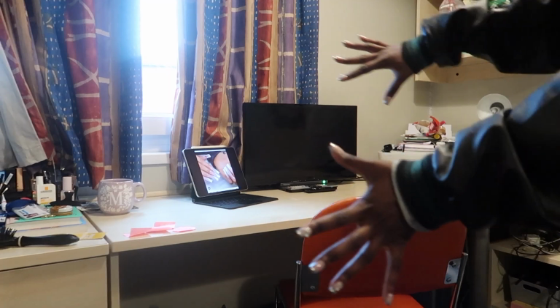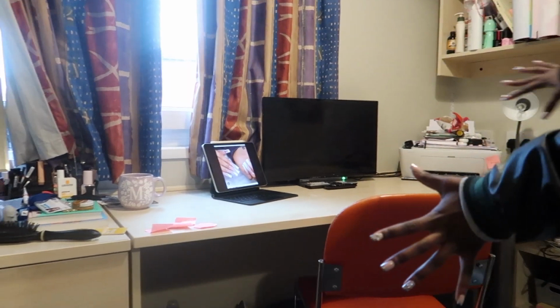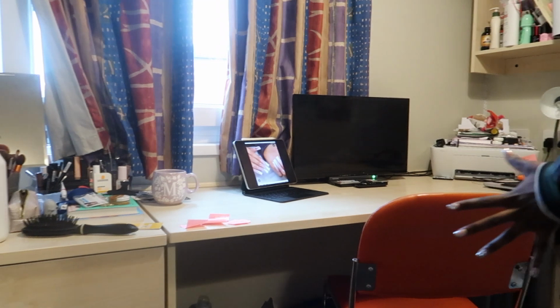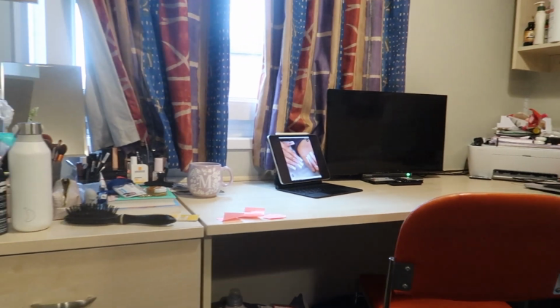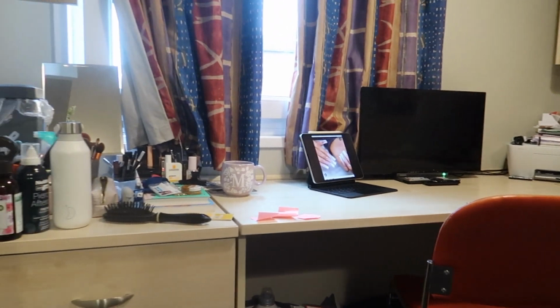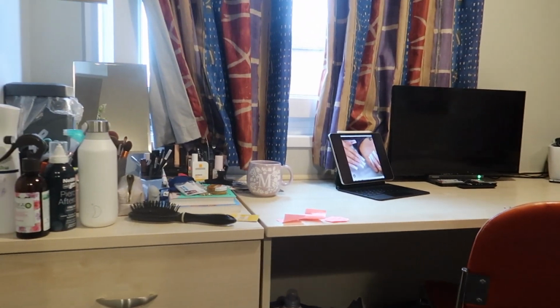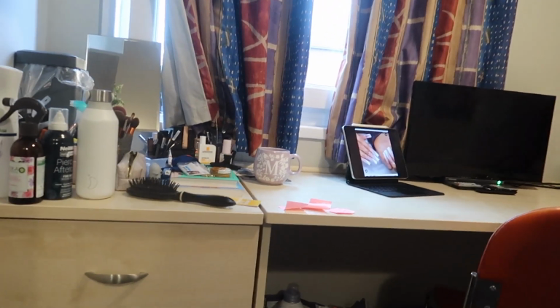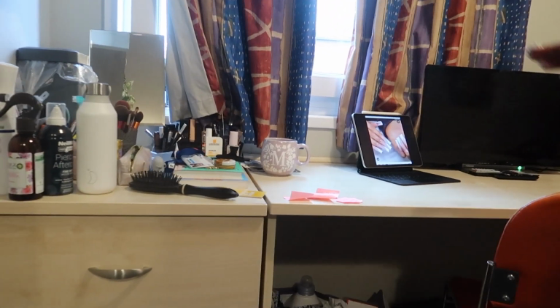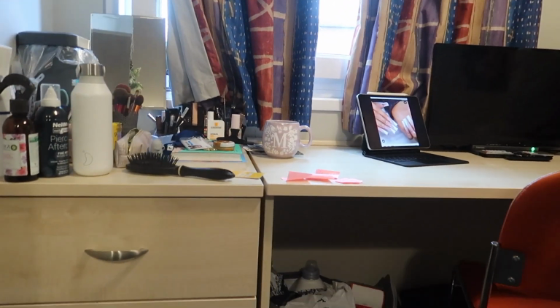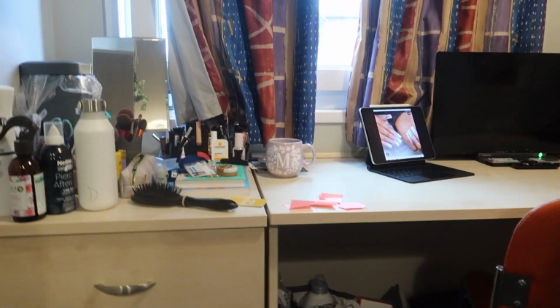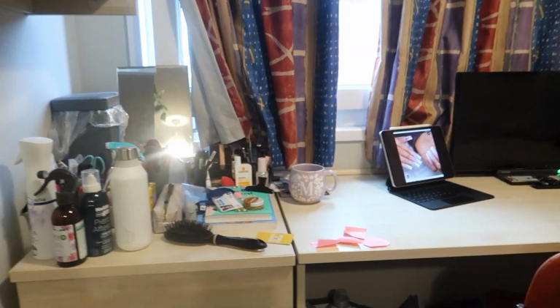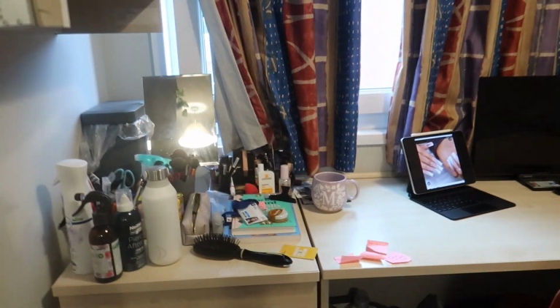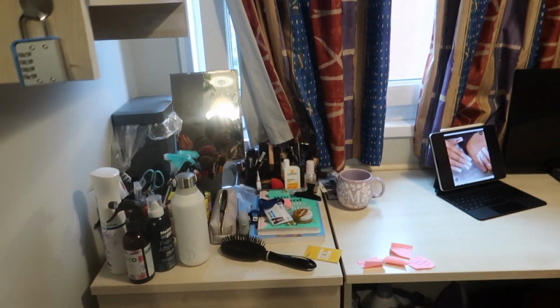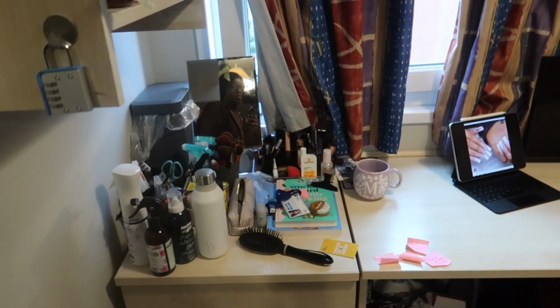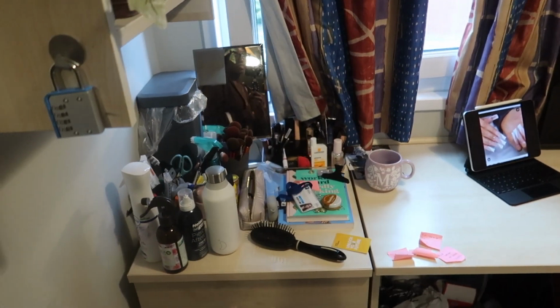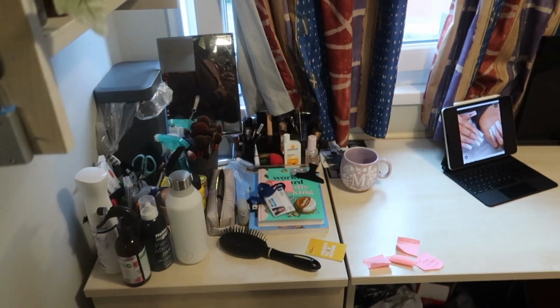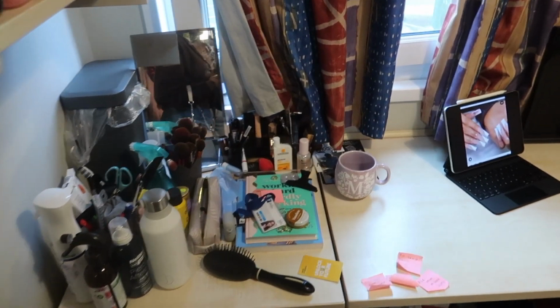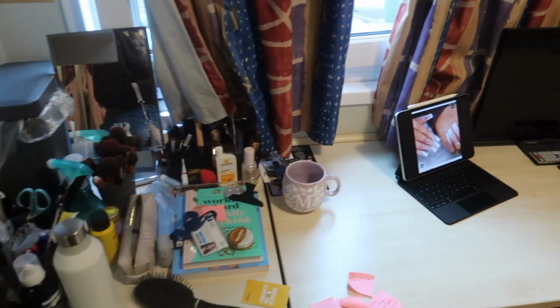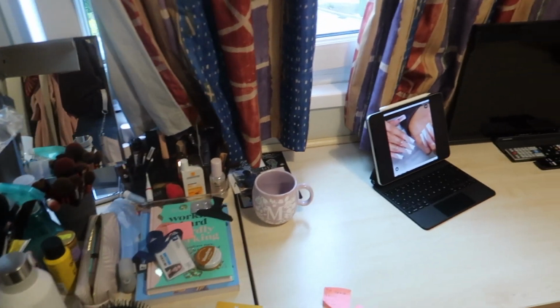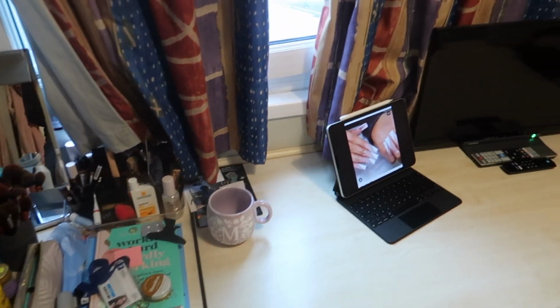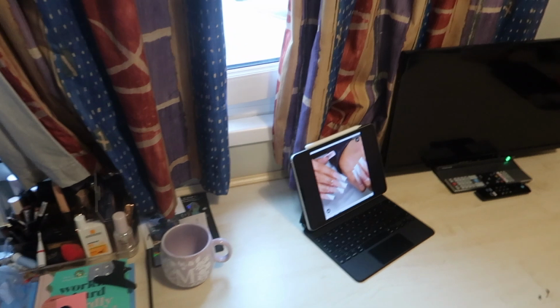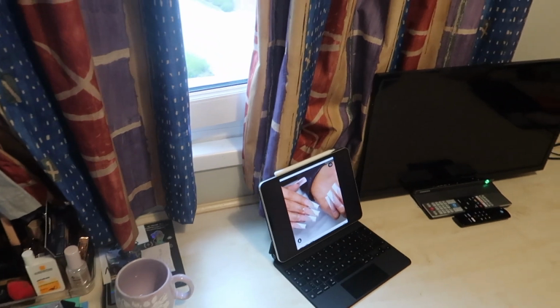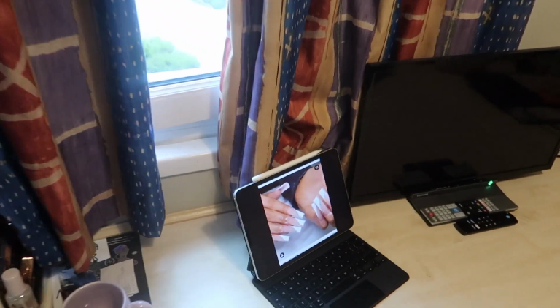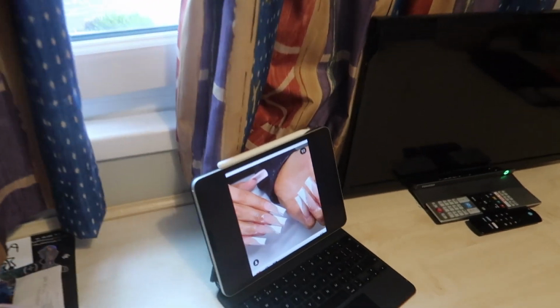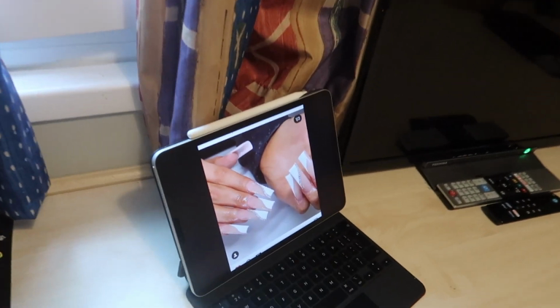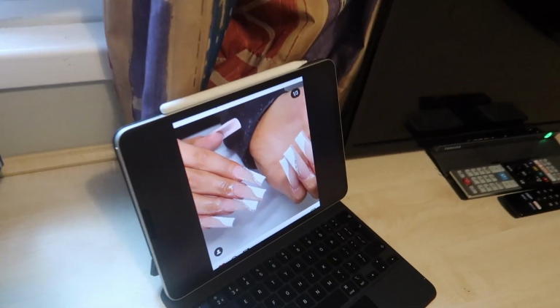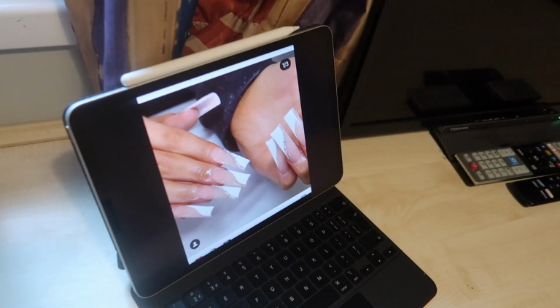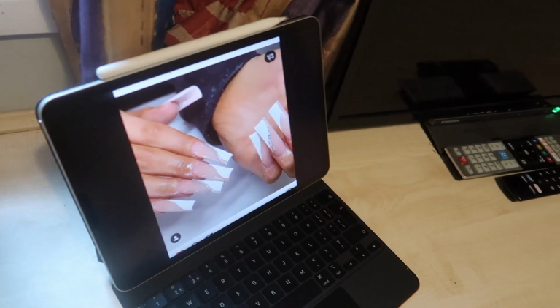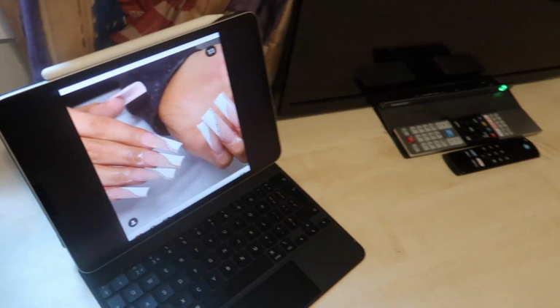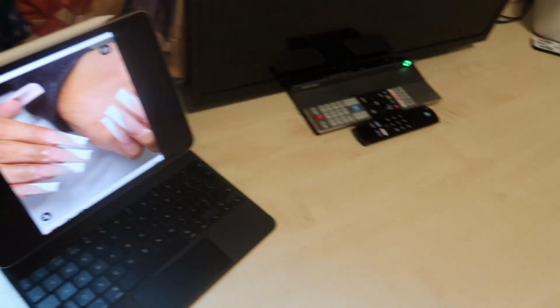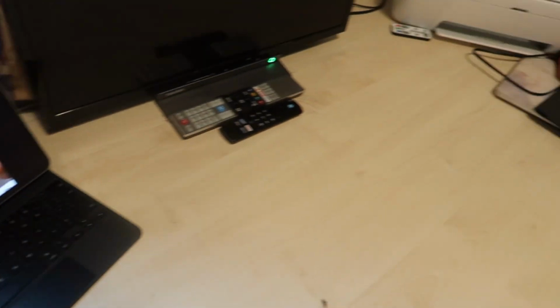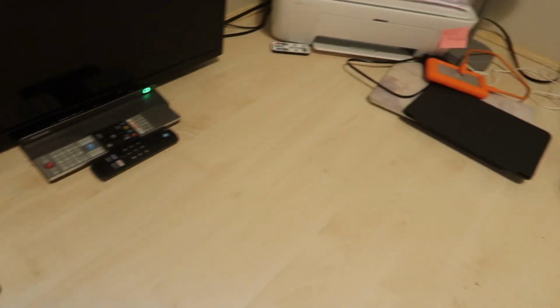Here is the desk. Mine is obviously quite cluttered — I do have a lot of stuff — but it is very, very spacious. Hashtag nails by Nadia.